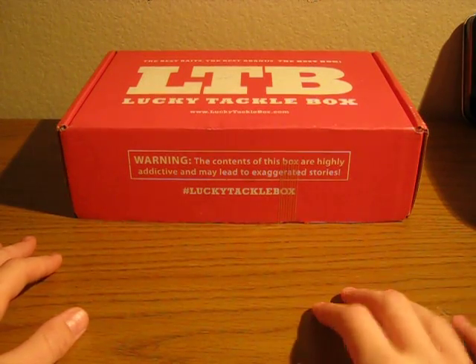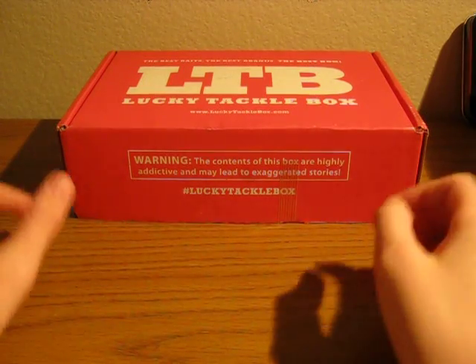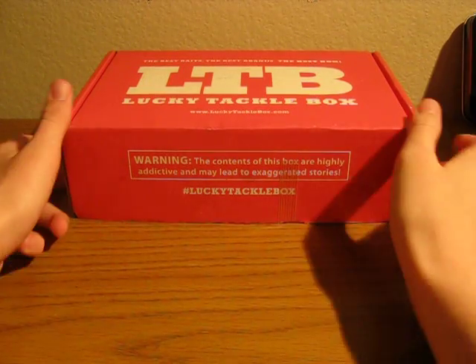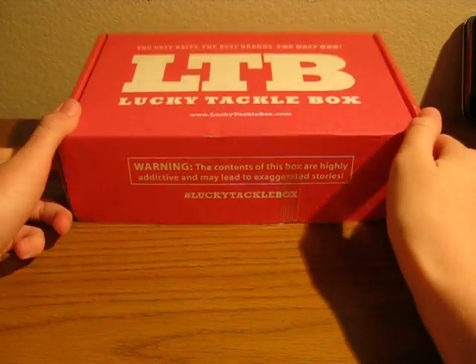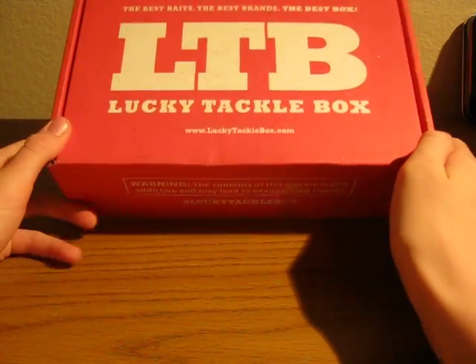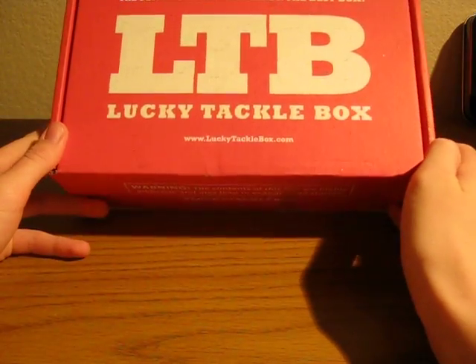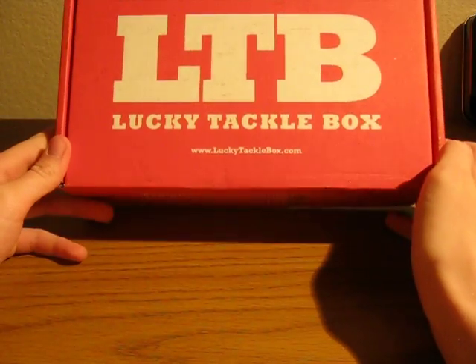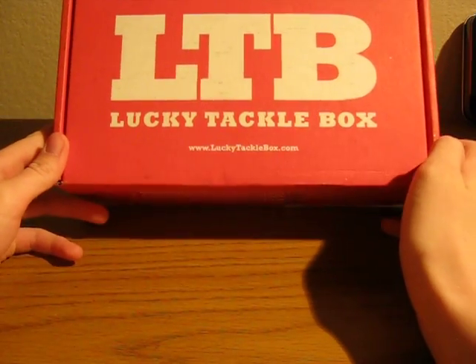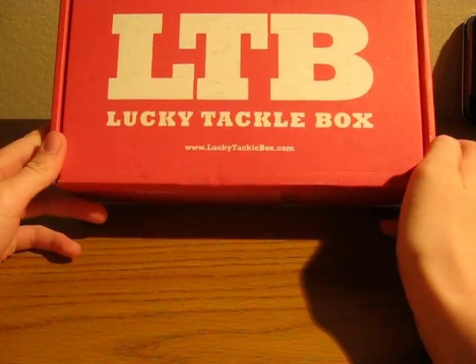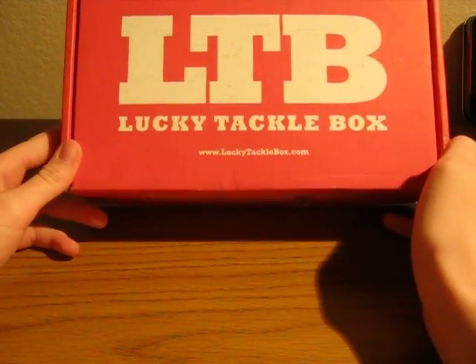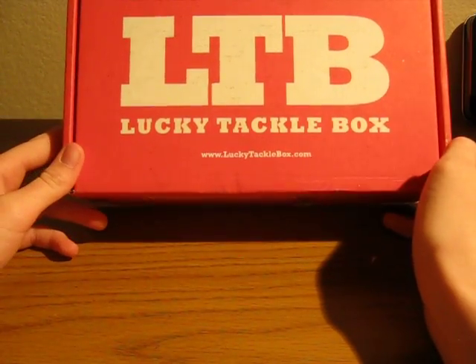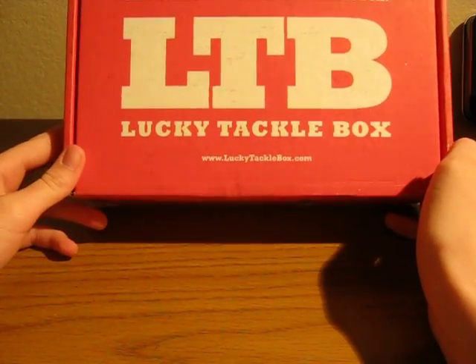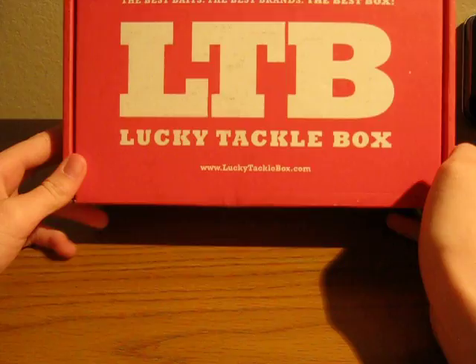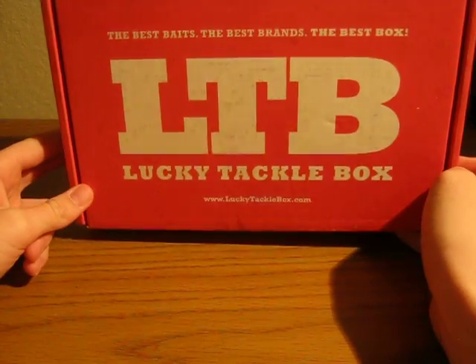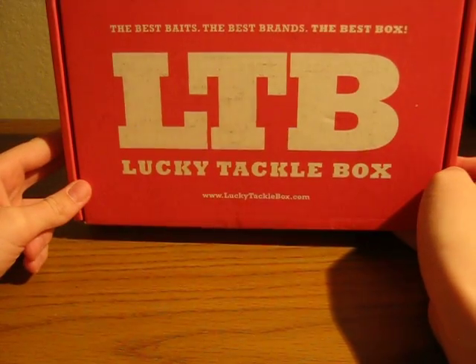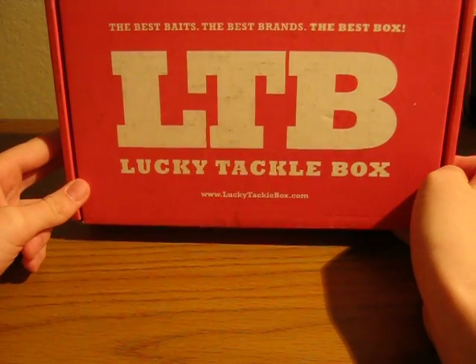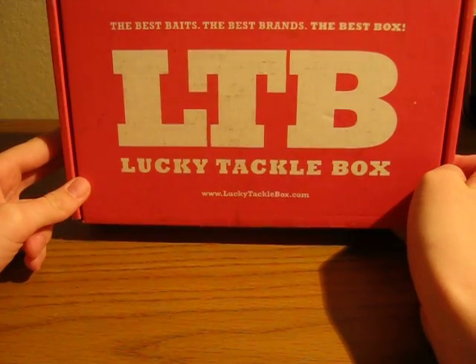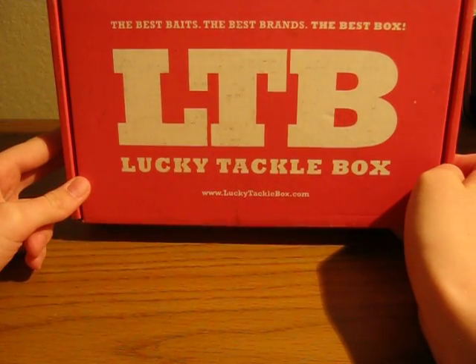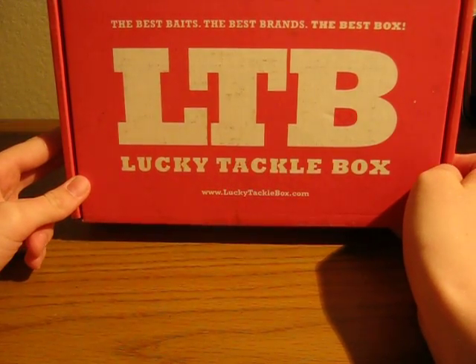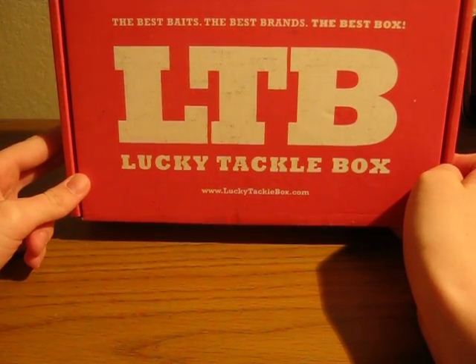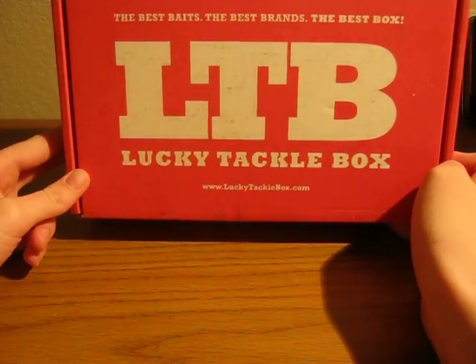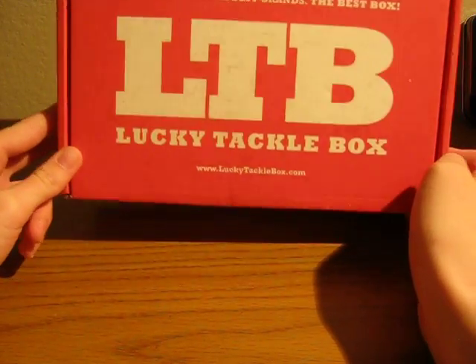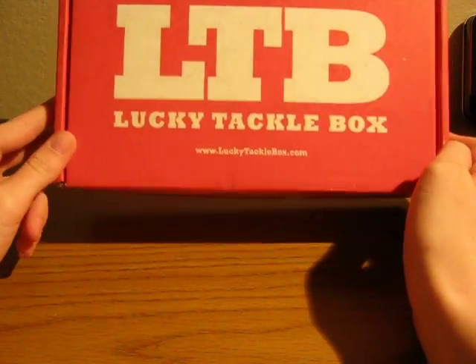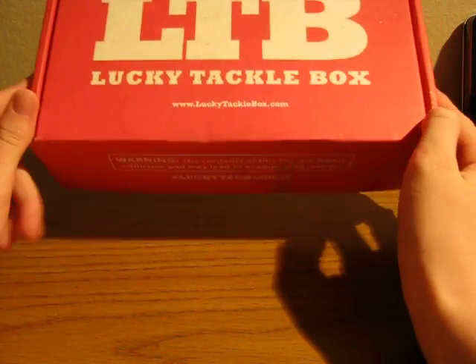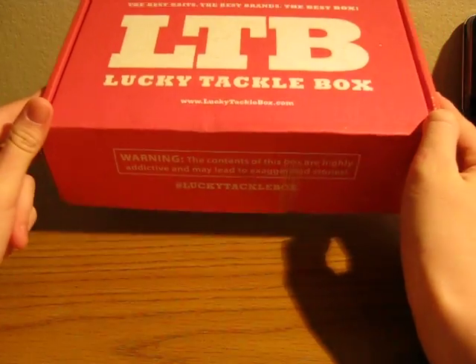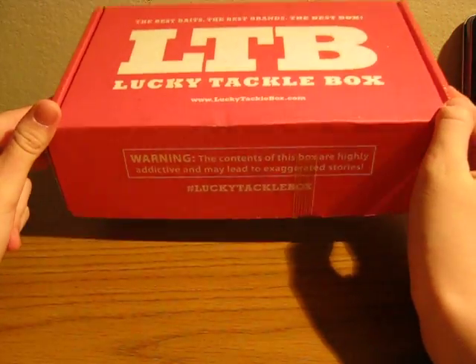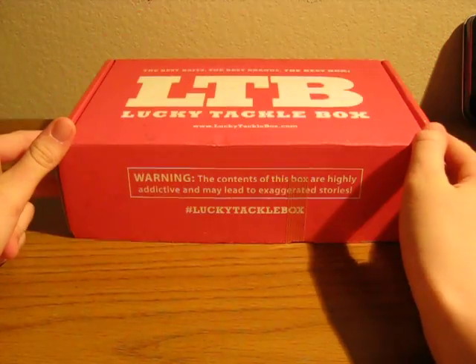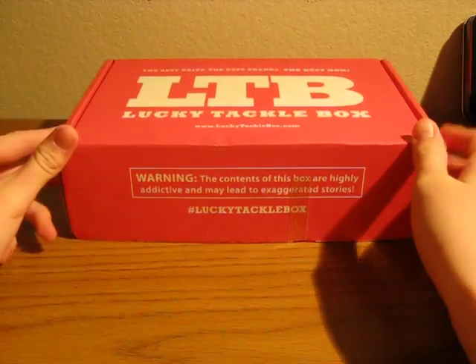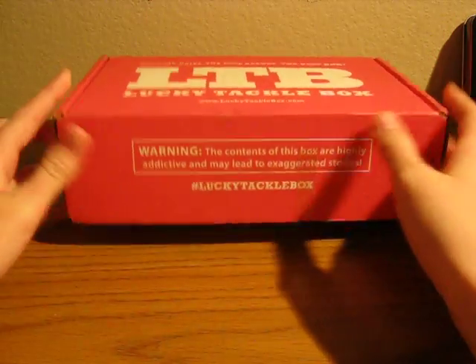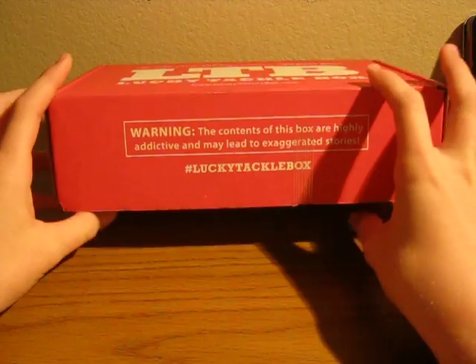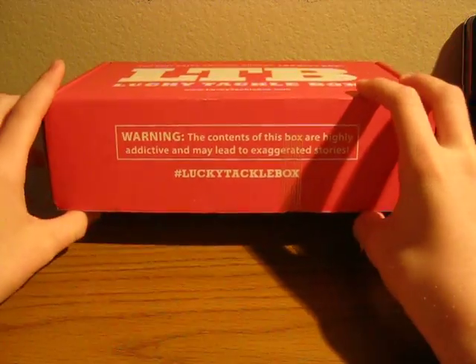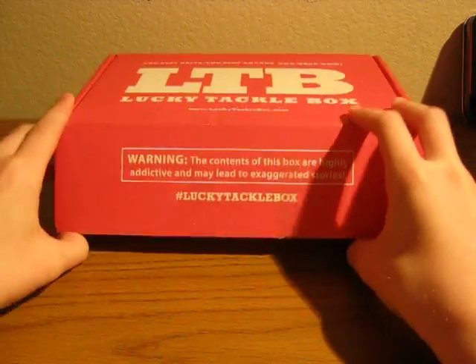Hey guys, Land Outdoors here, and today we are going to be going through the Lucky Tackle Box December 2016 Fly Fishing Edition. Let's get into it.